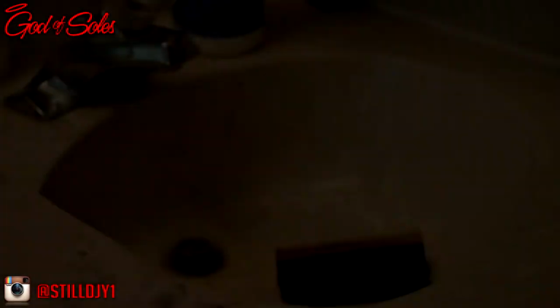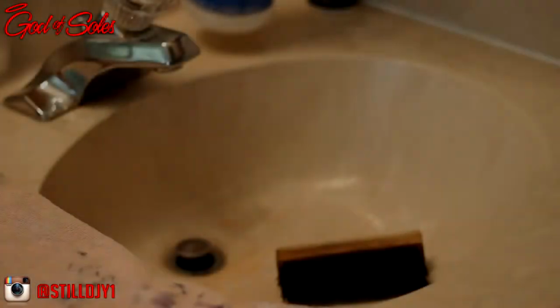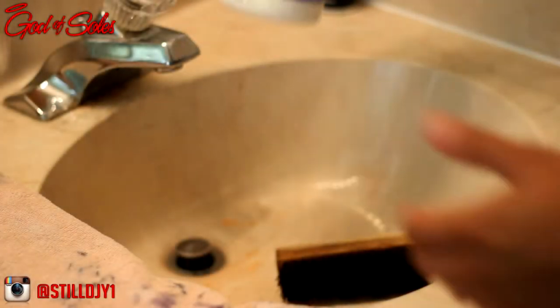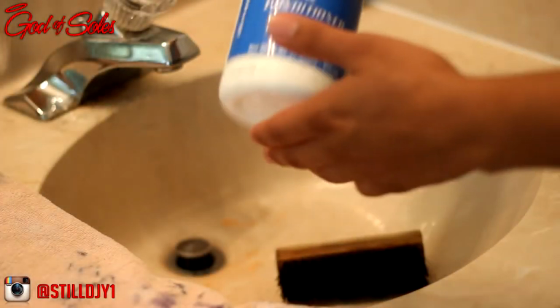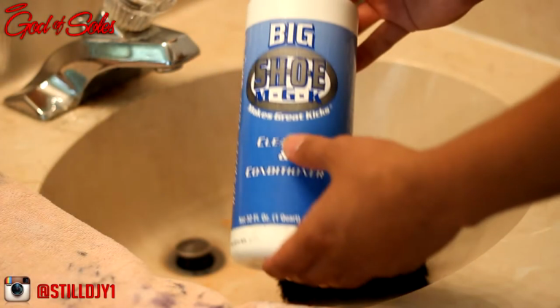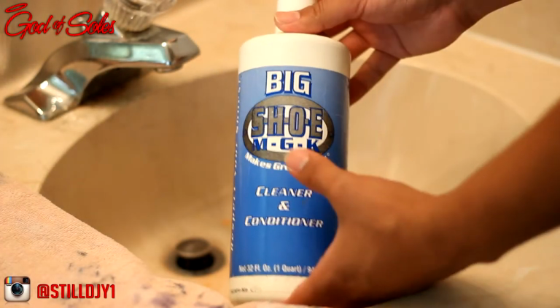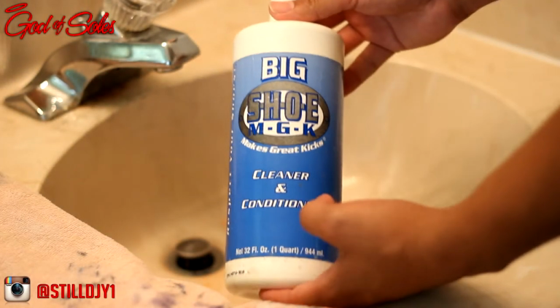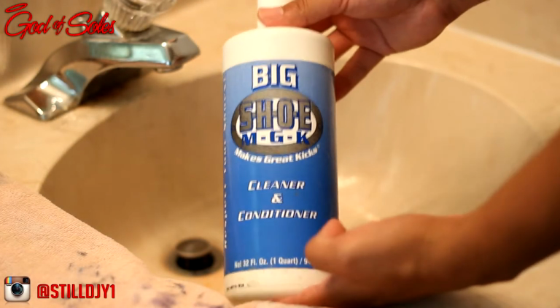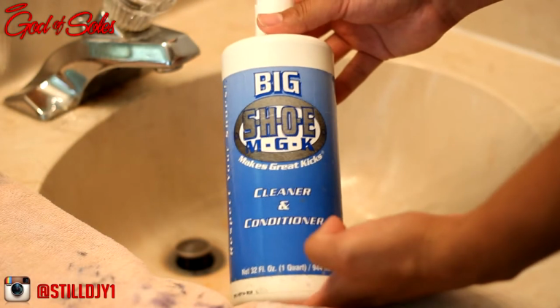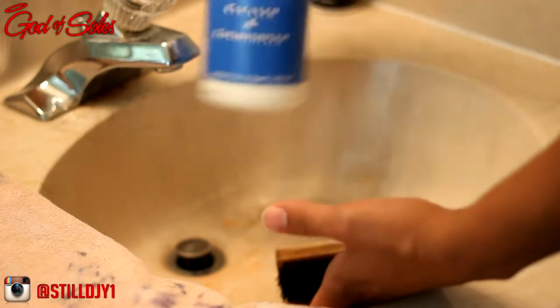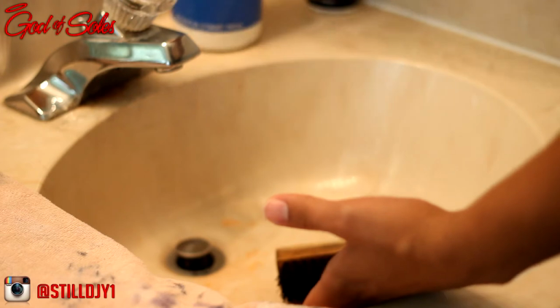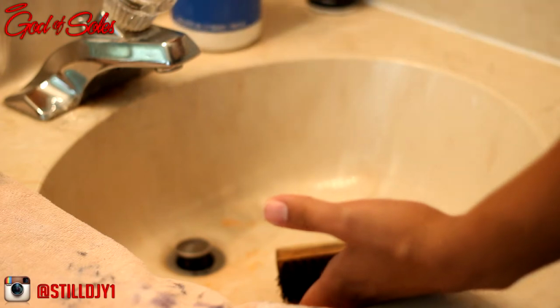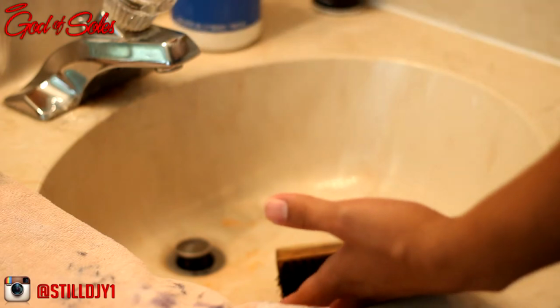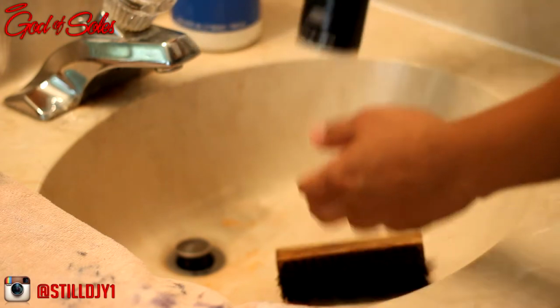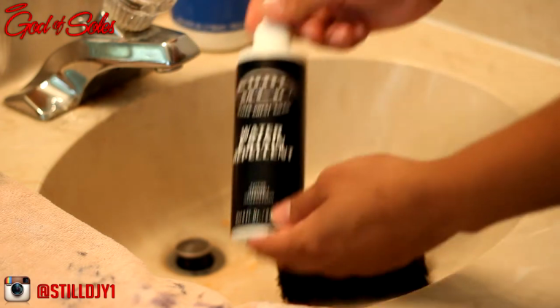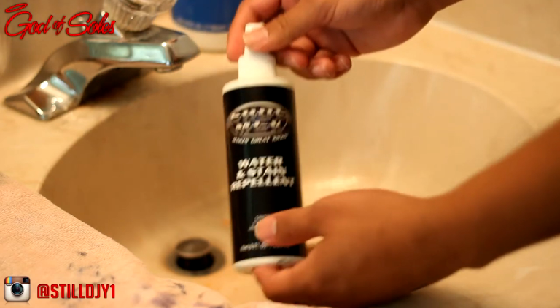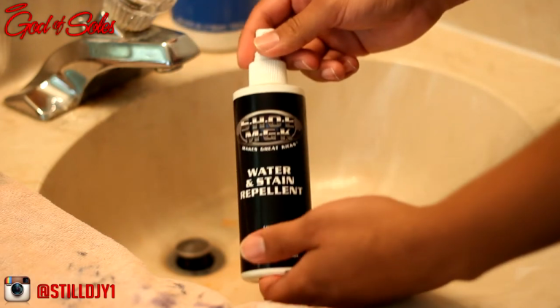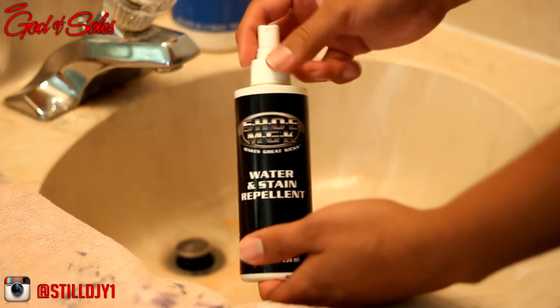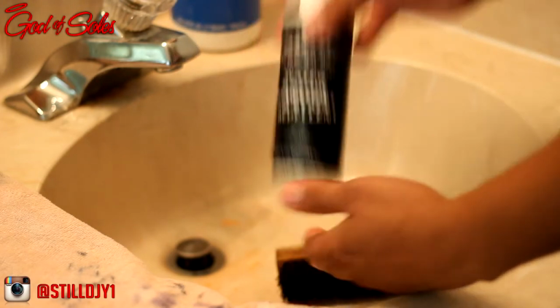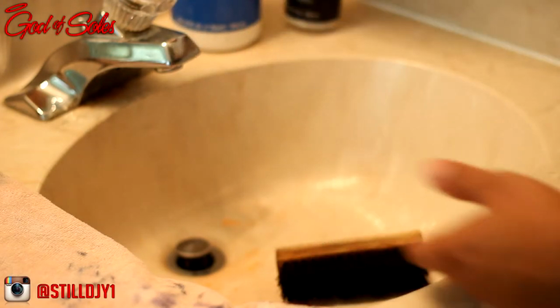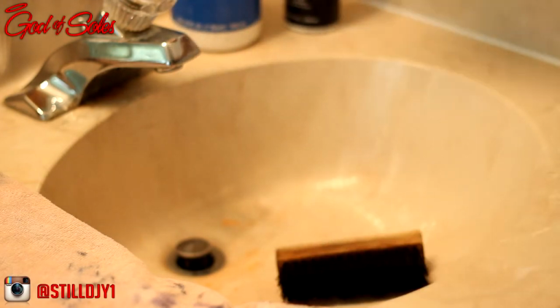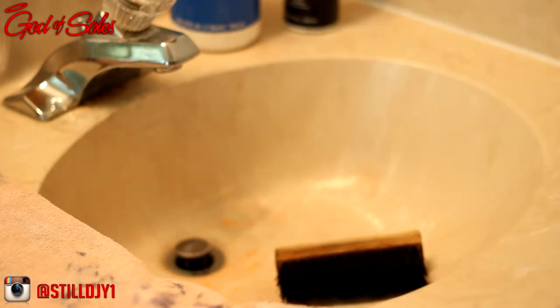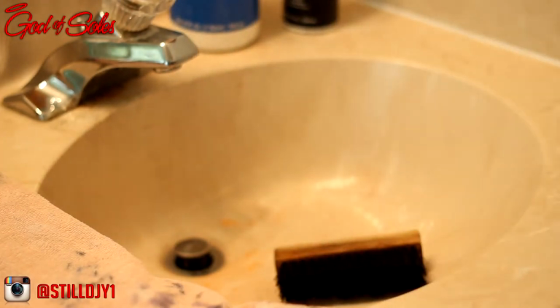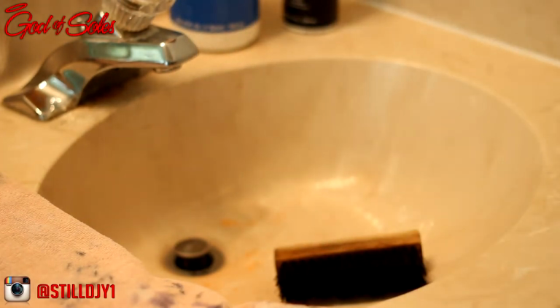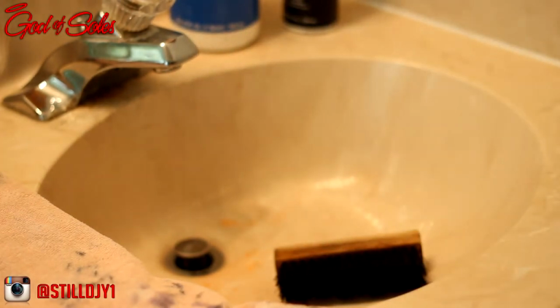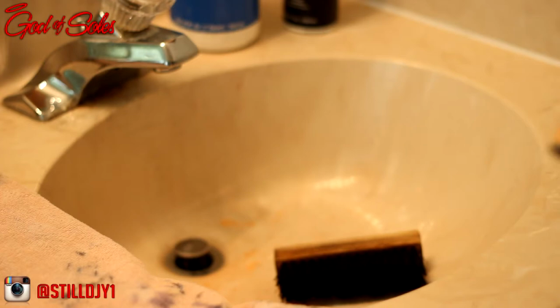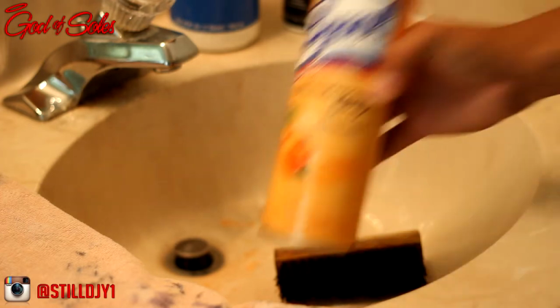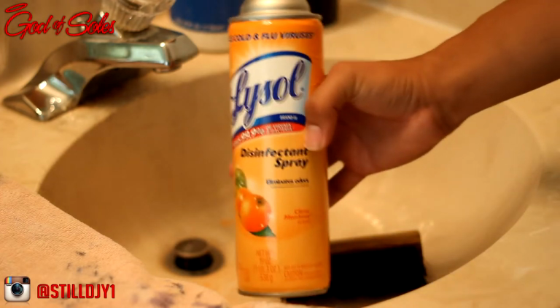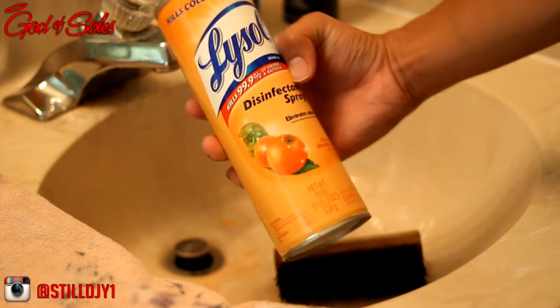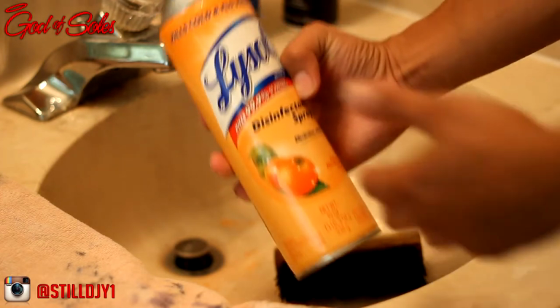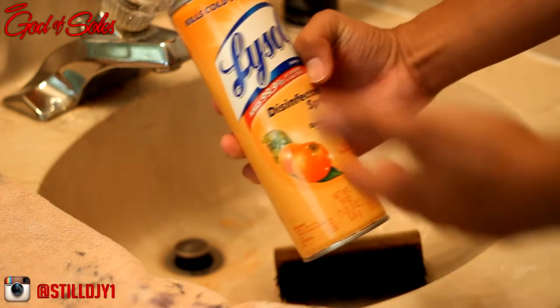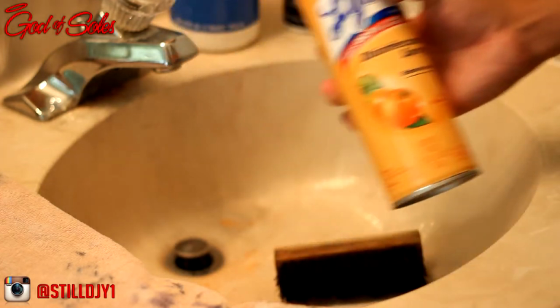Alright, so to clean up these fours I'm gonna be using the Shoe MGK cleaner and conditioner, as well as the Shoe MGK water and stain repellent. And then to disinfect the insoles, I'm just gonna be using some Lysol disinfectant spray.